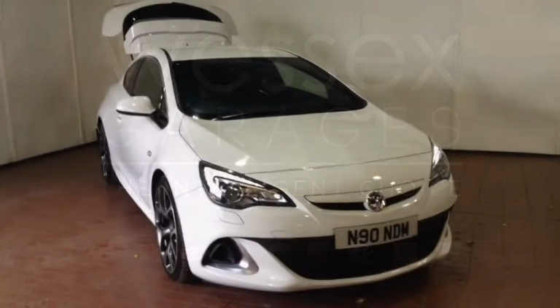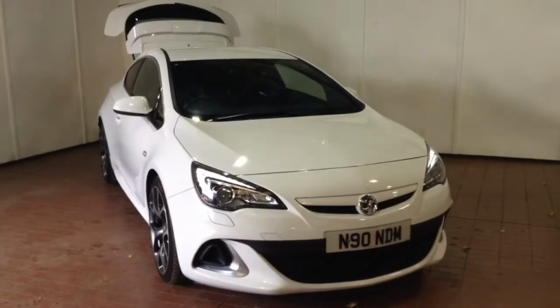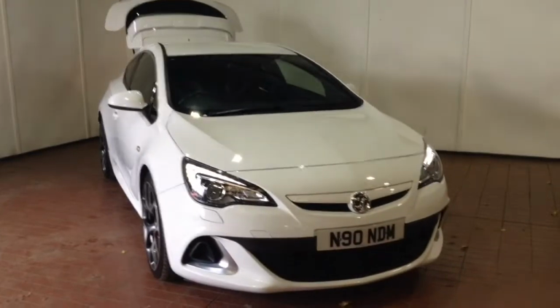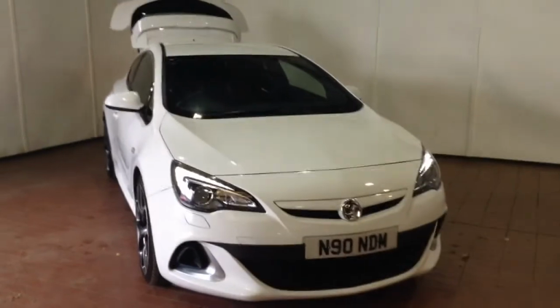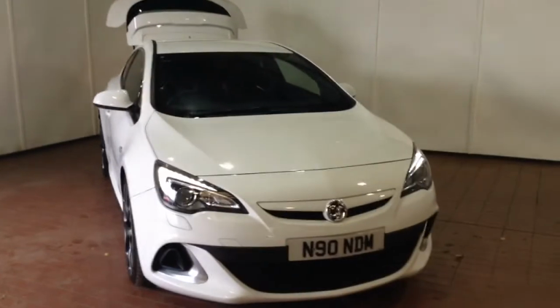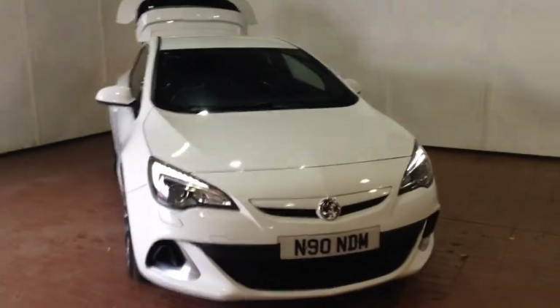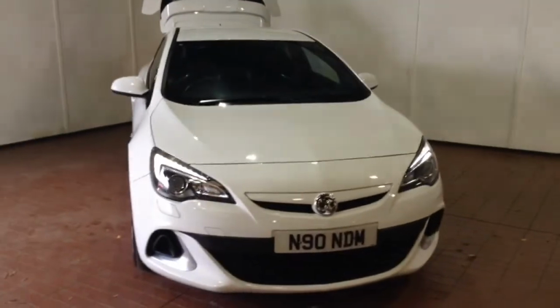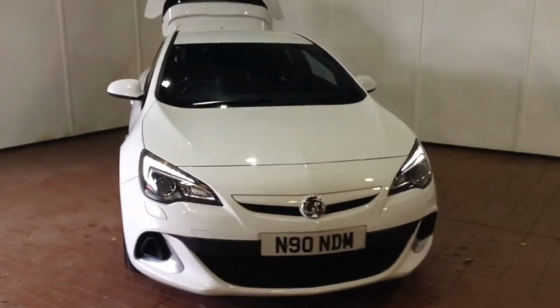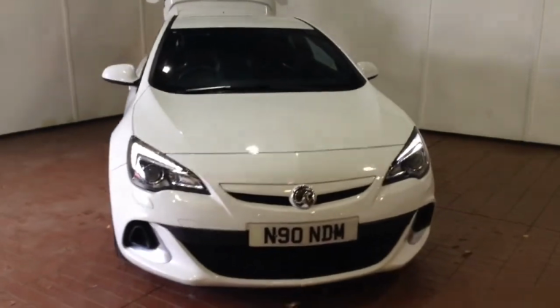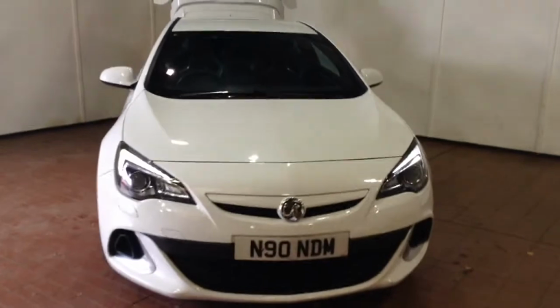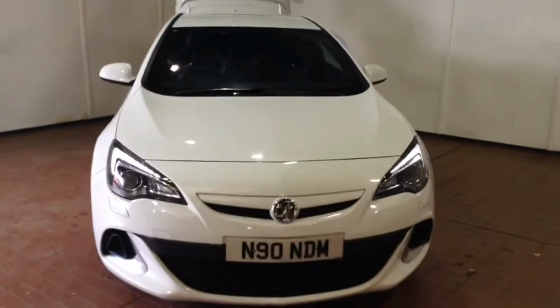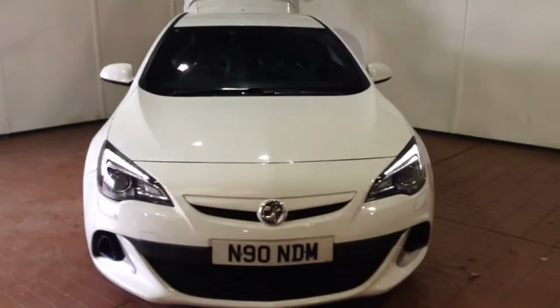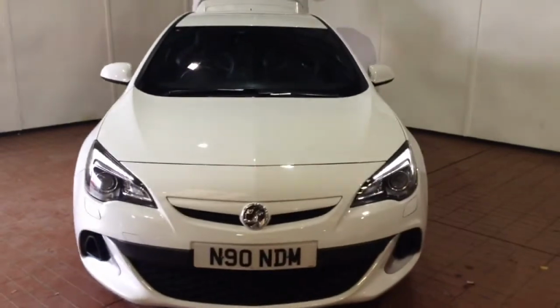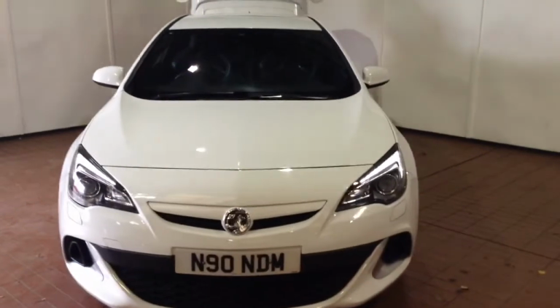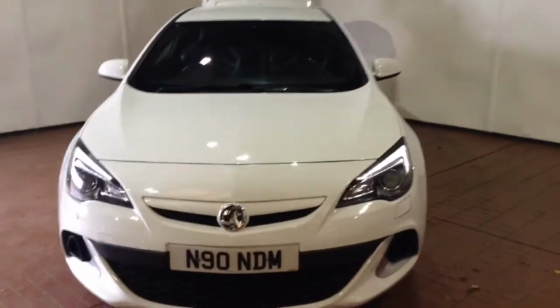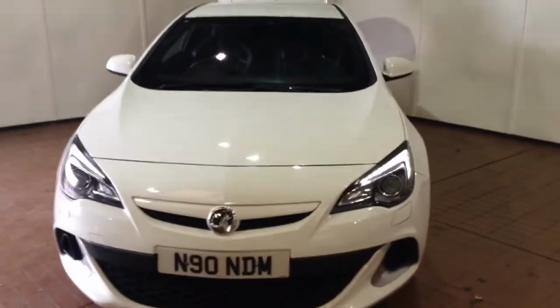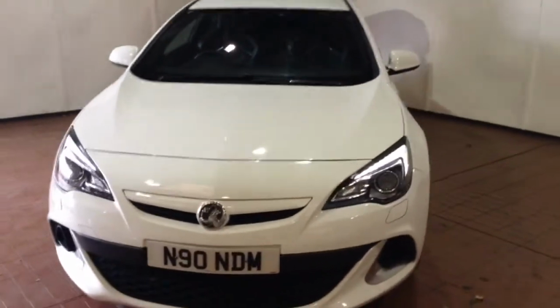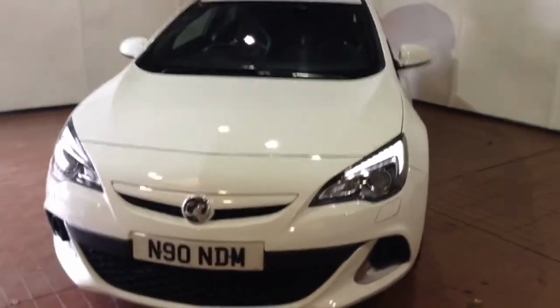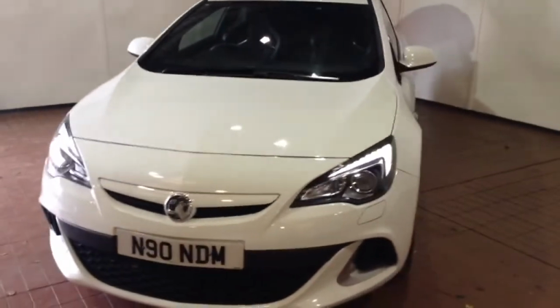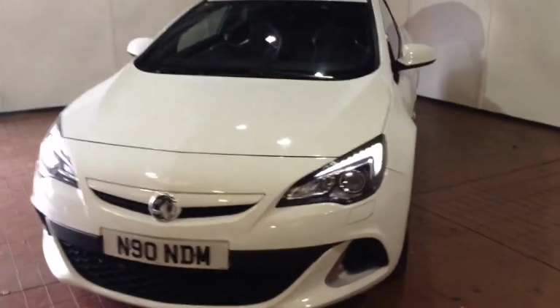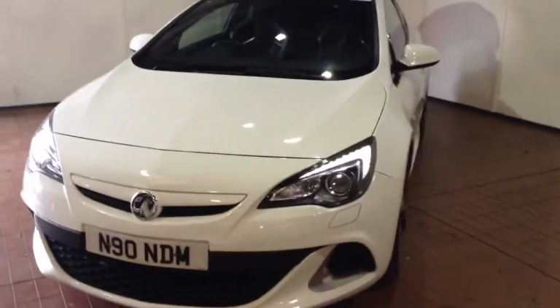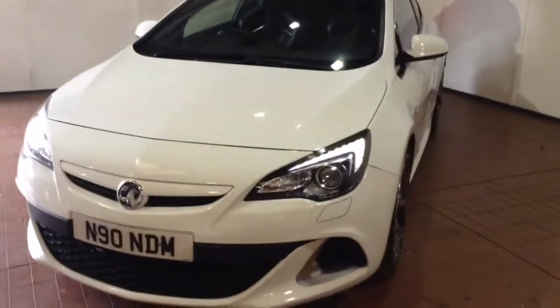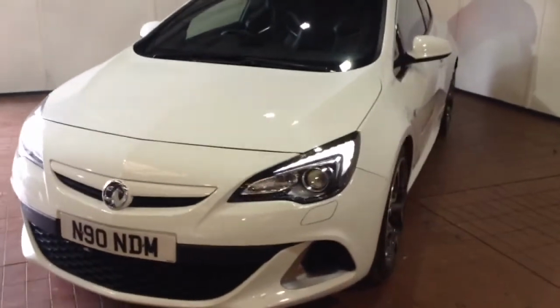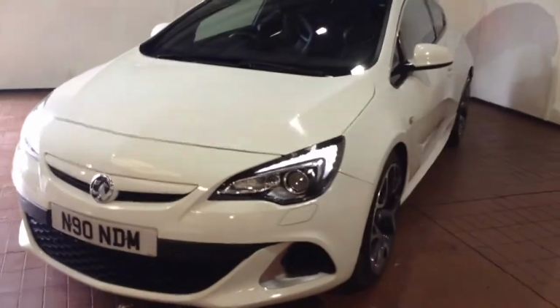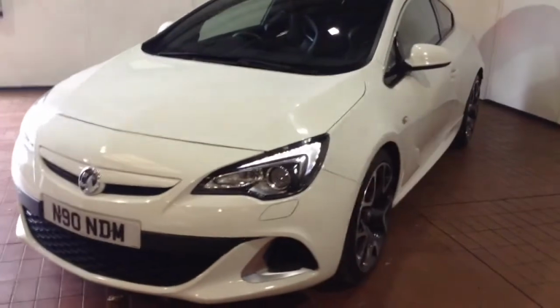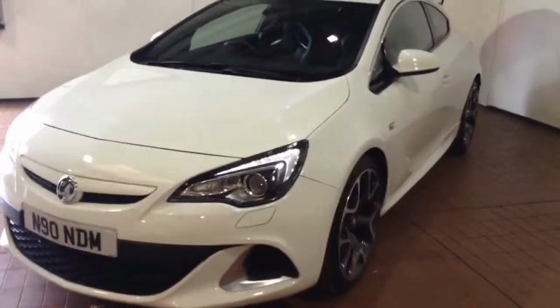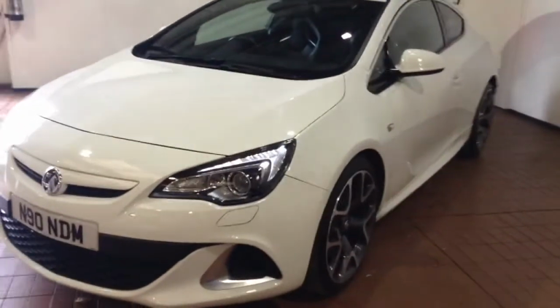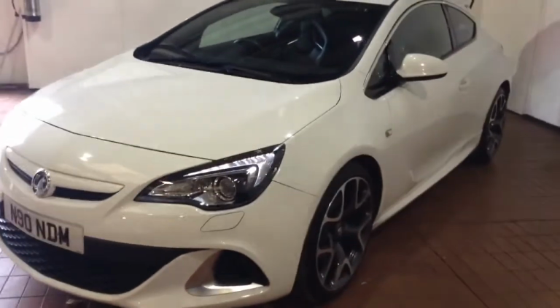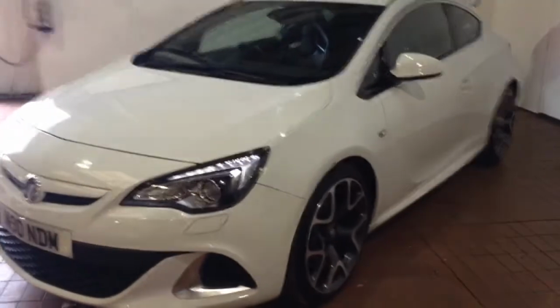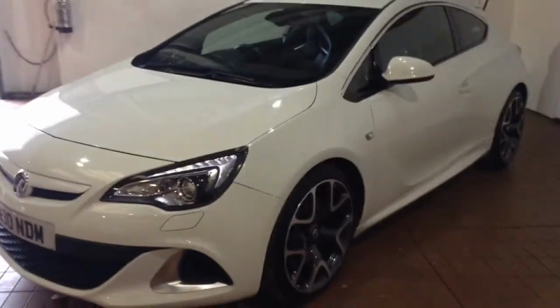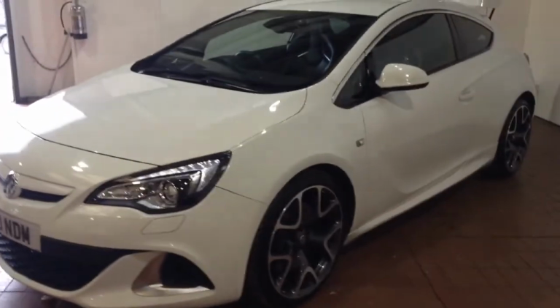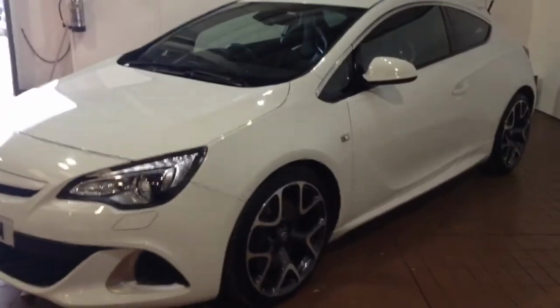Welcome to Wessex Garages in Newport. In today's presentation we have a Vauxhall Astra VXR Turbo 16 Valve model. This car comes fitted with a 2 litre turbo petrol engine and a six-speed manual gearbox.